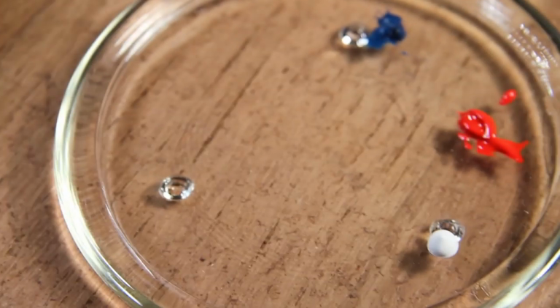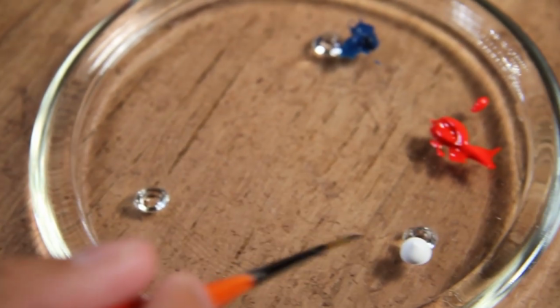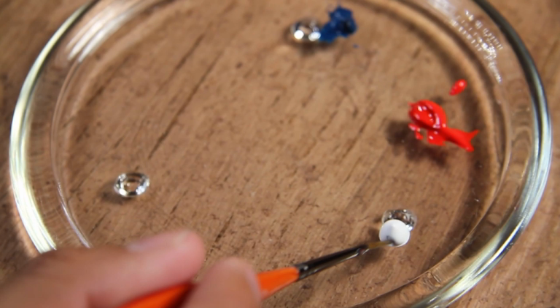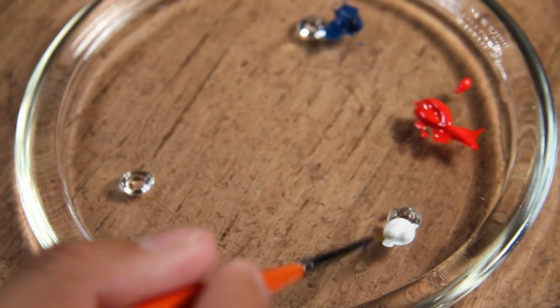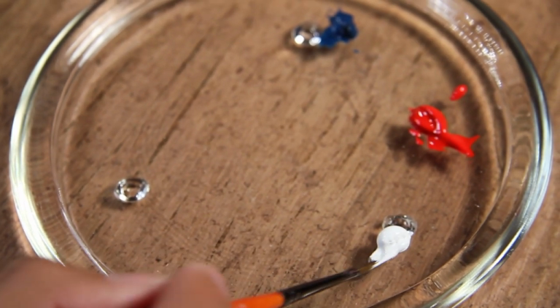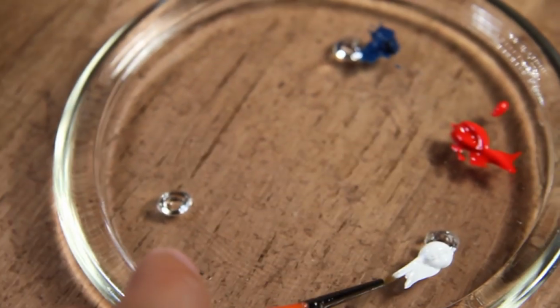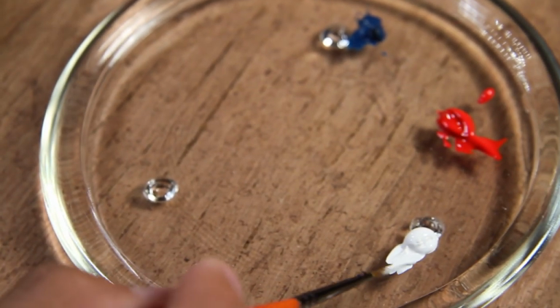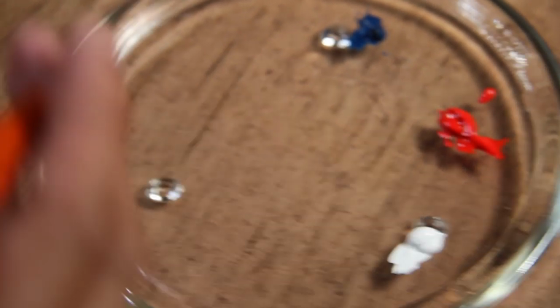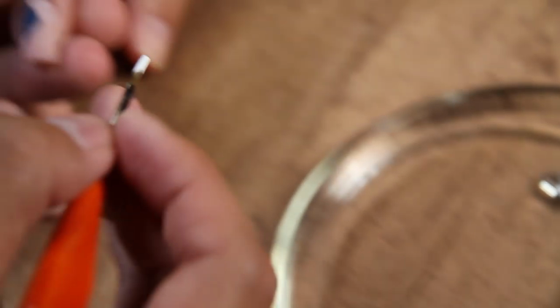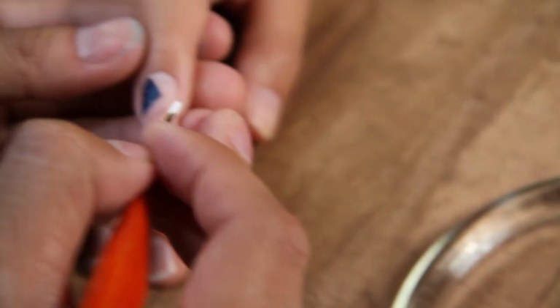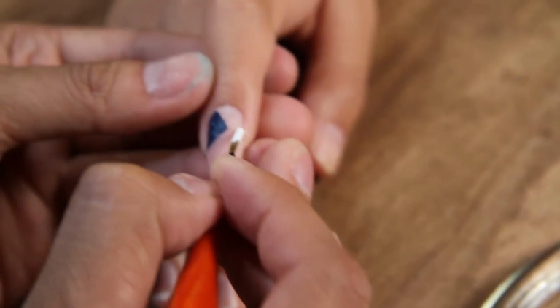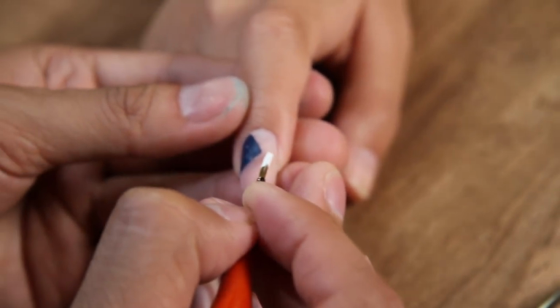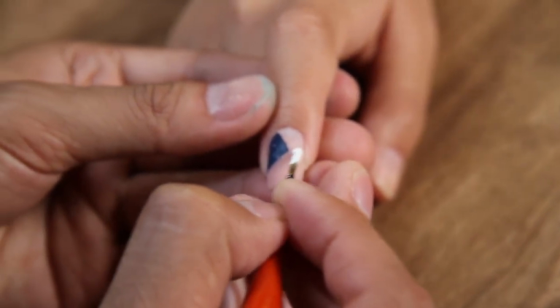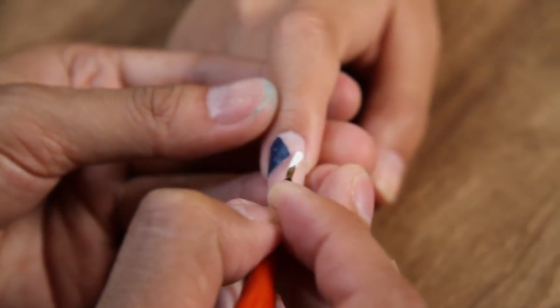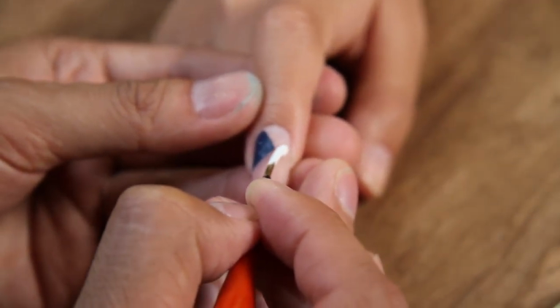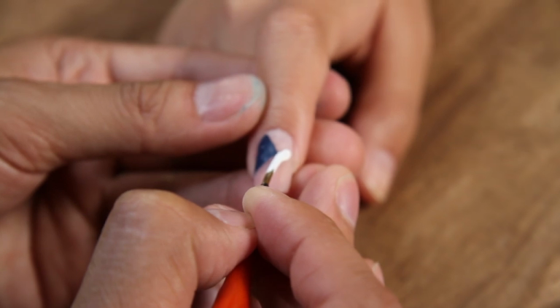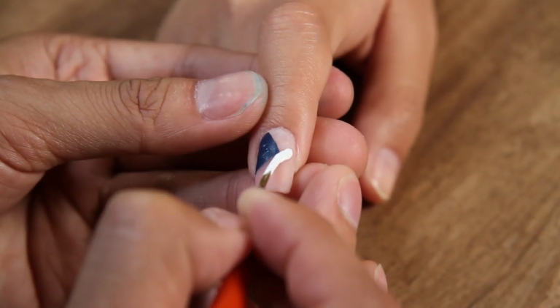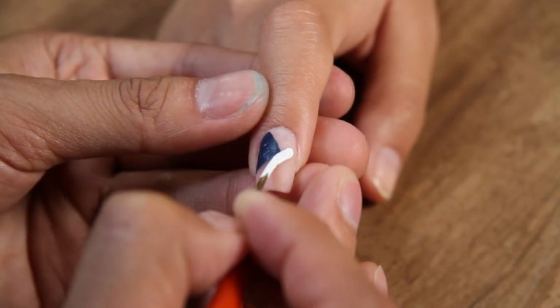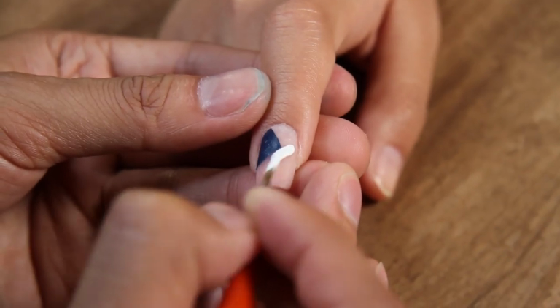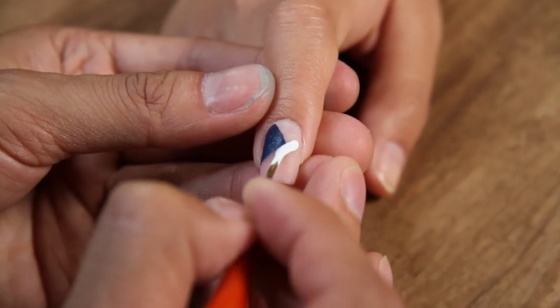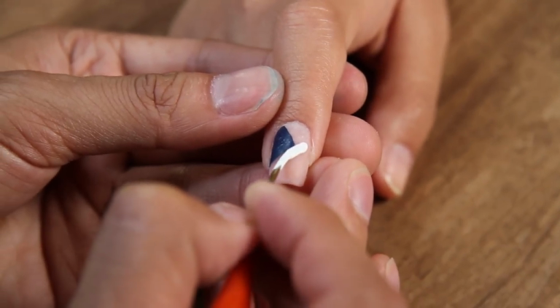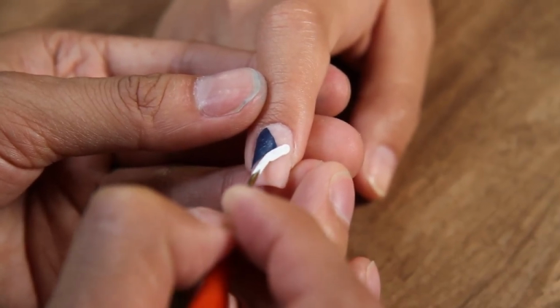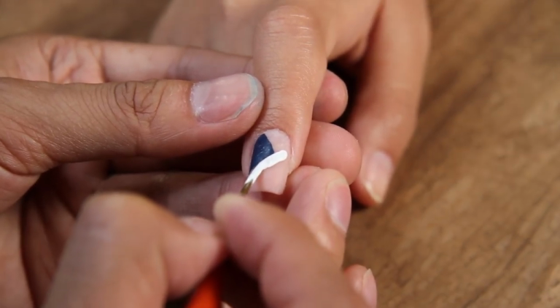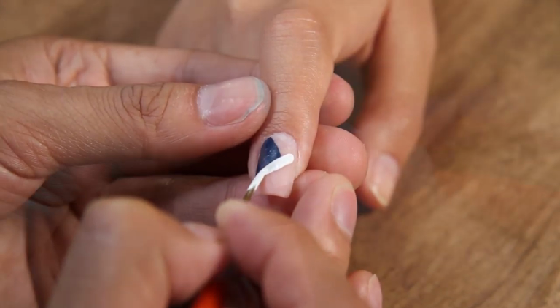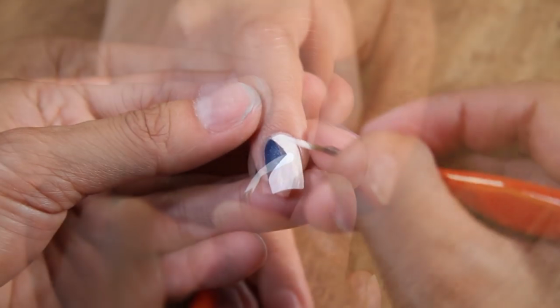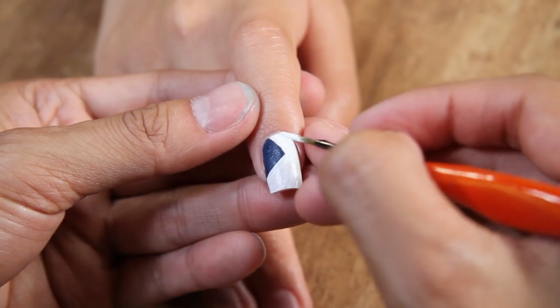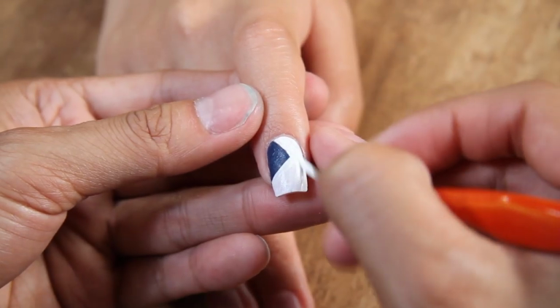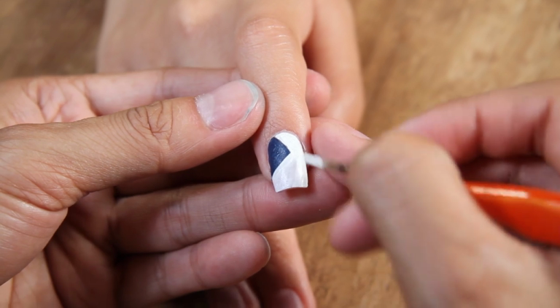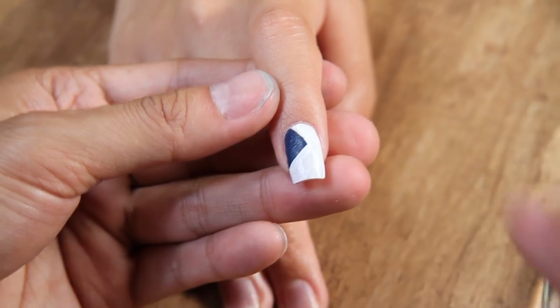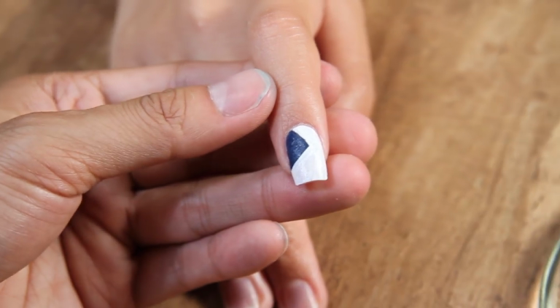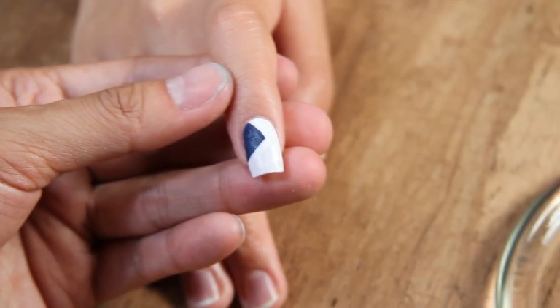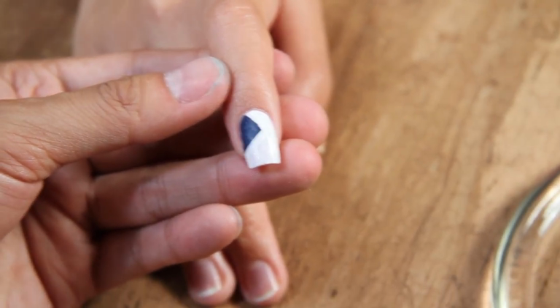Now we want to use that same large brush dipped into our white acrylic paint. Since this flag has no motion, be sure to have really clean, steady lines. Now we're going to fill in the rest of the white.